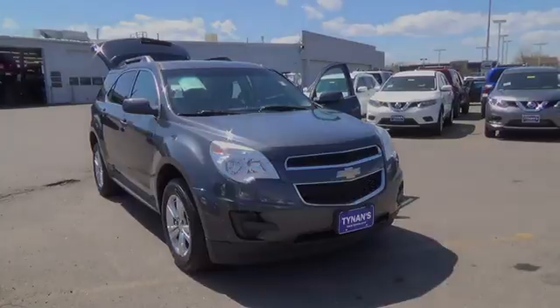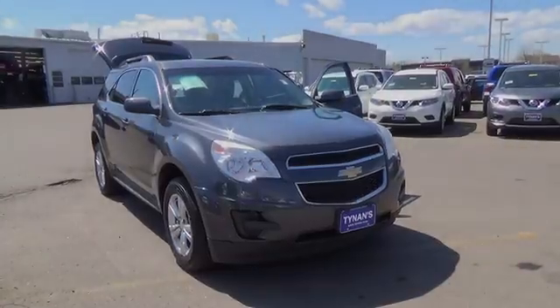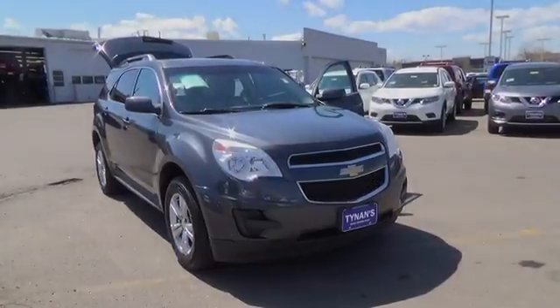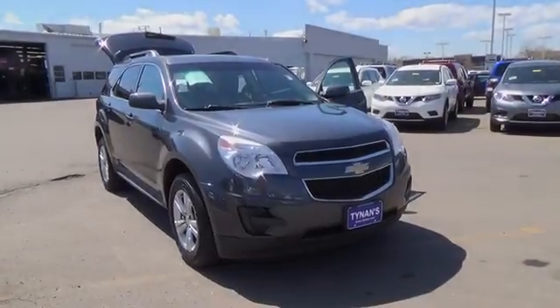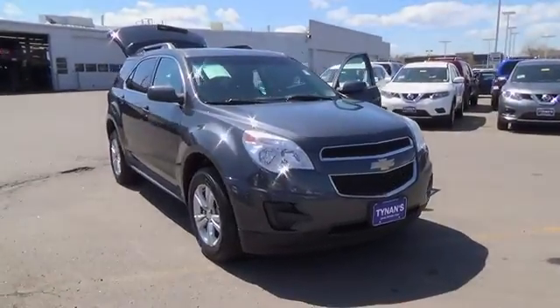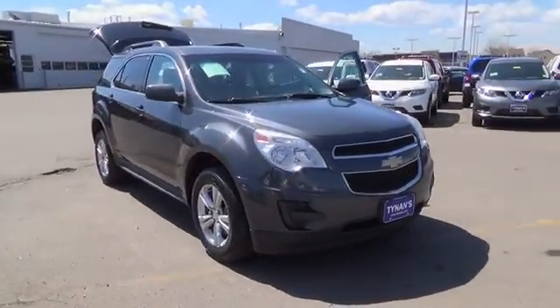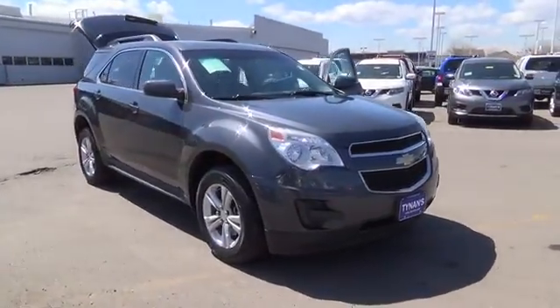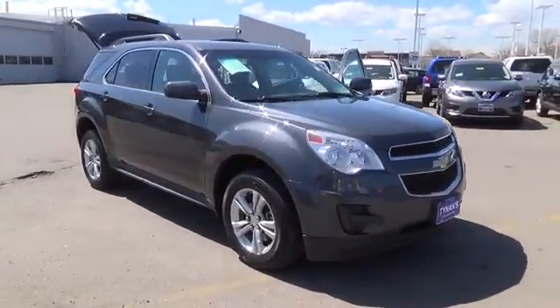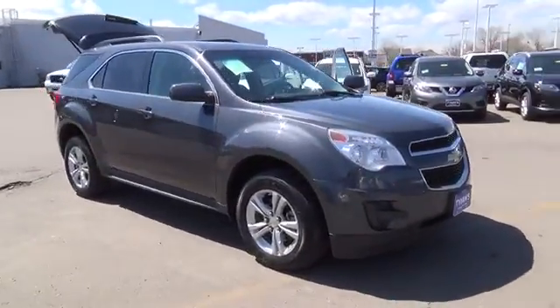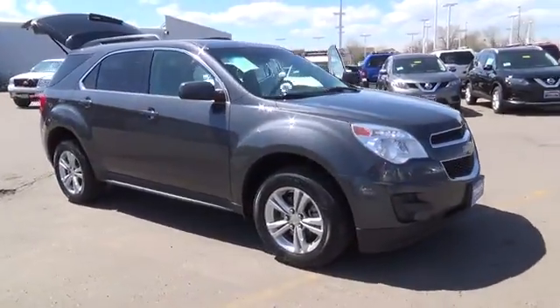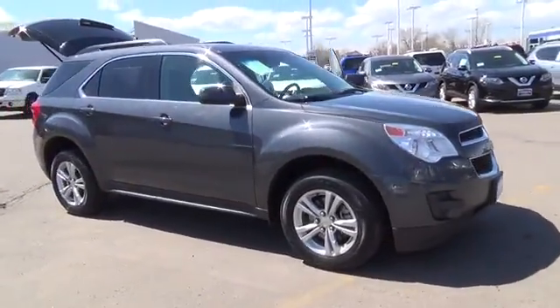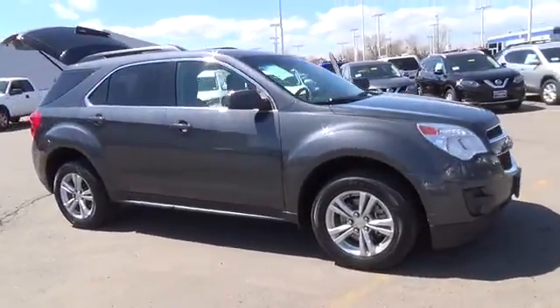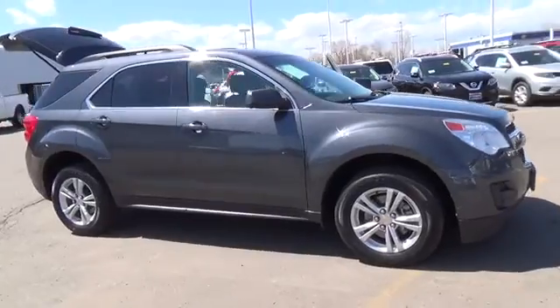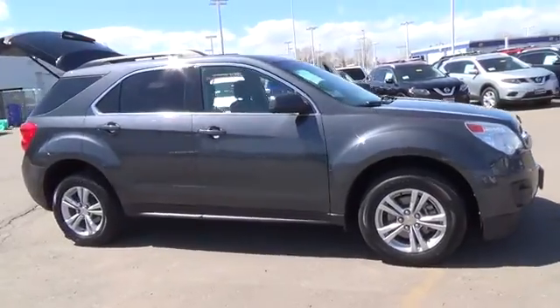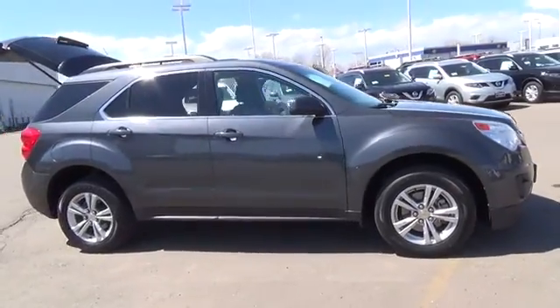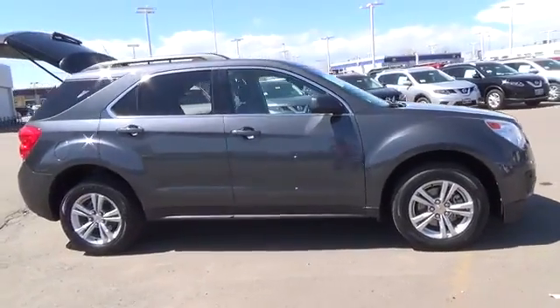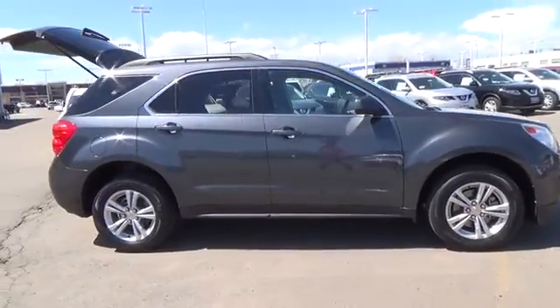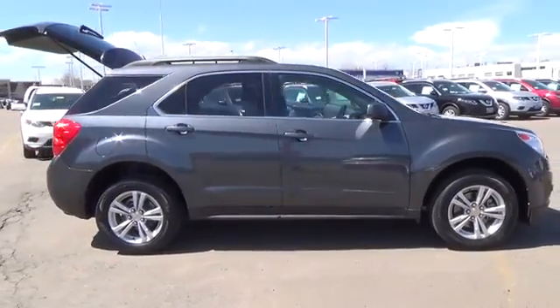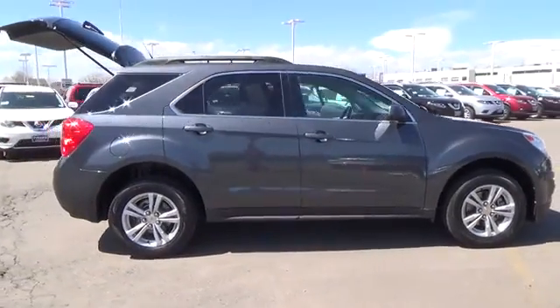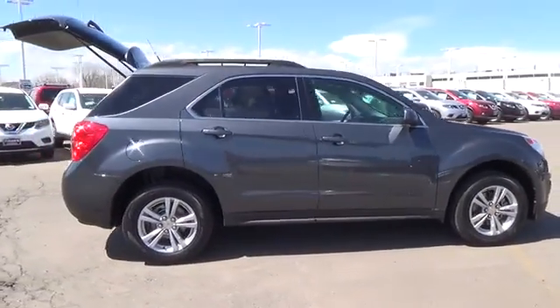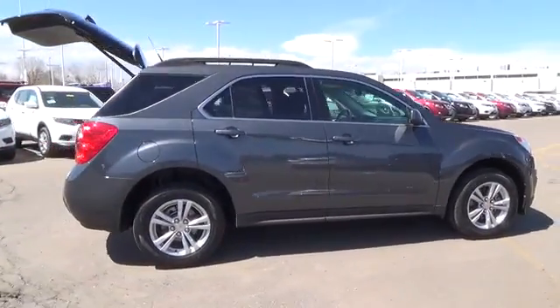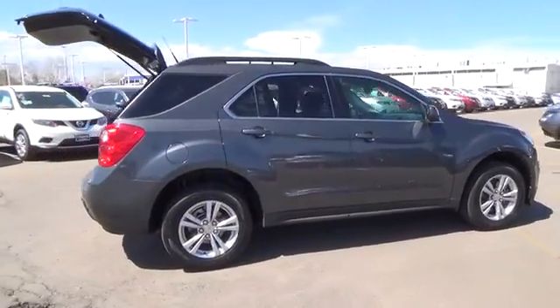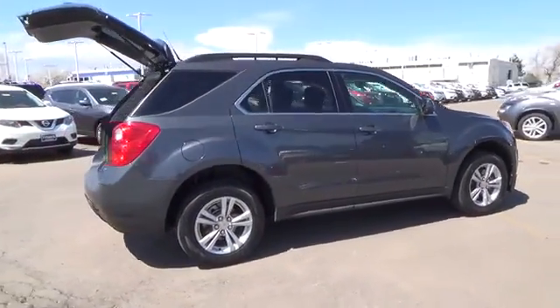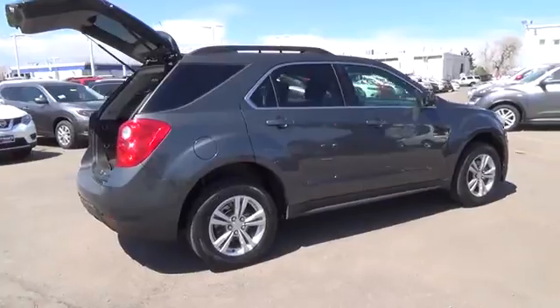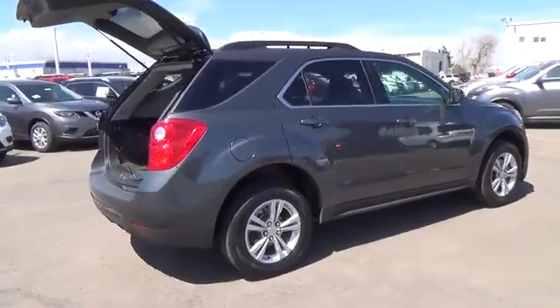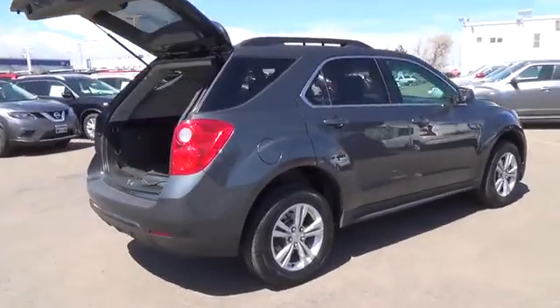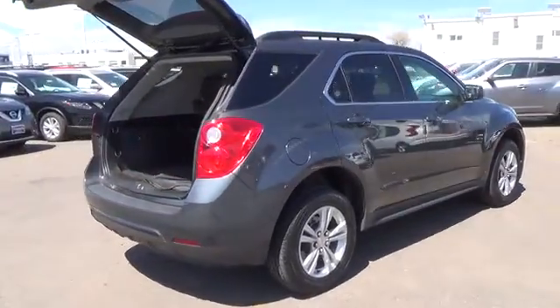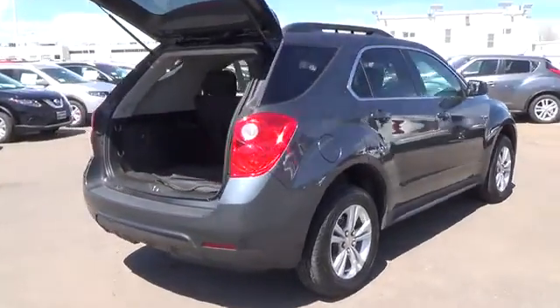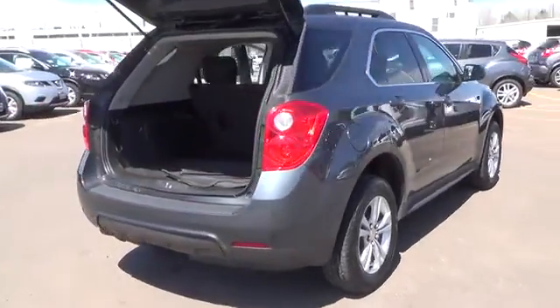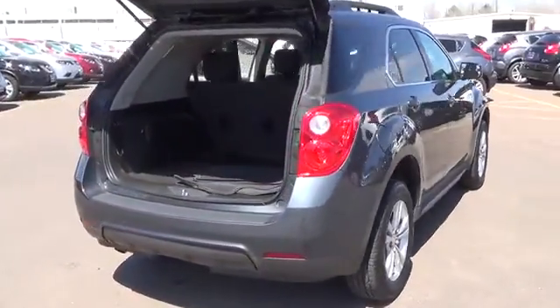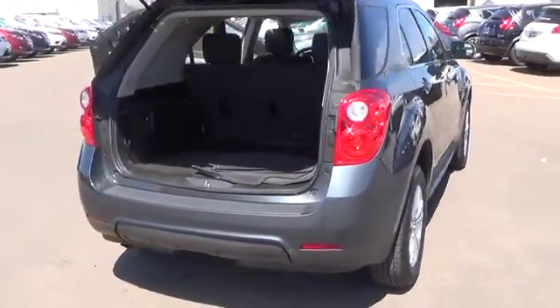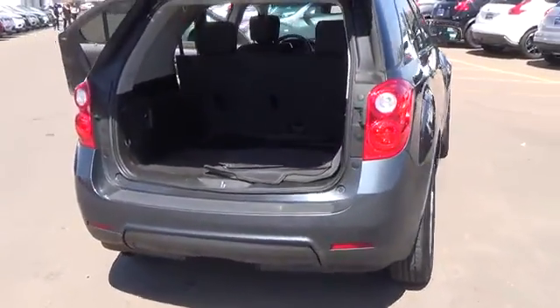The 2010 Chevrolet Equinox LT is a five-passenger crossover SUV. It is an extremely versatile and safe SUV. It has standard four-wheel ABS disc brakes, traction and stability control.